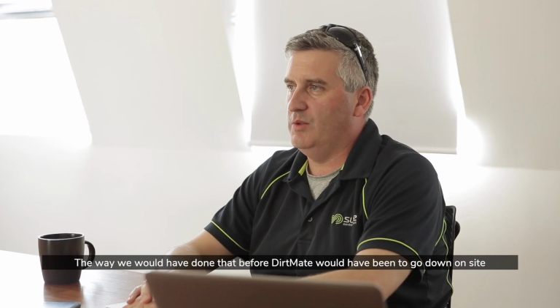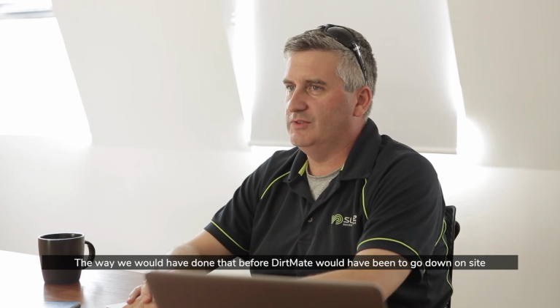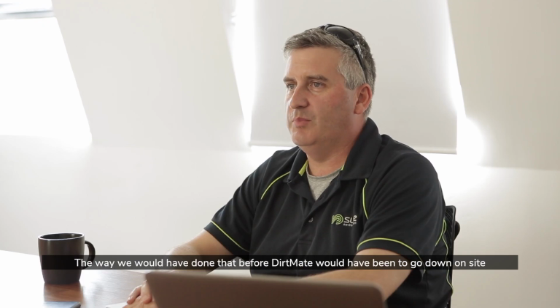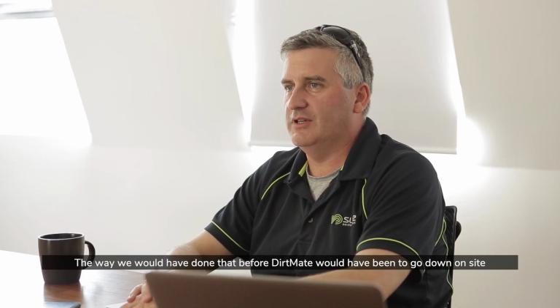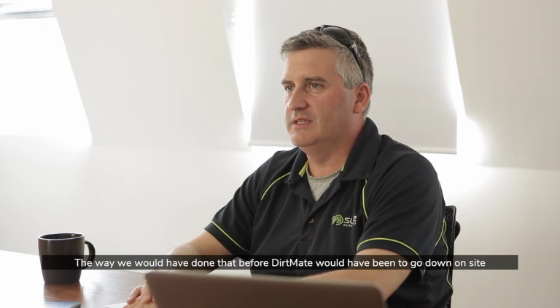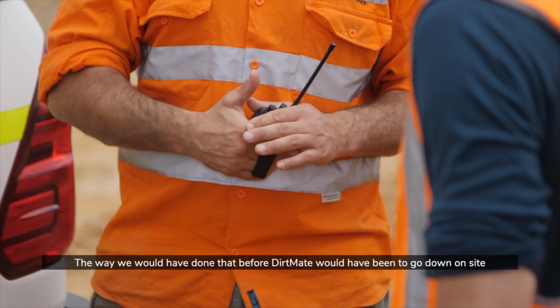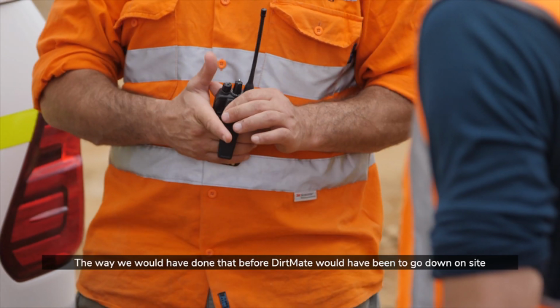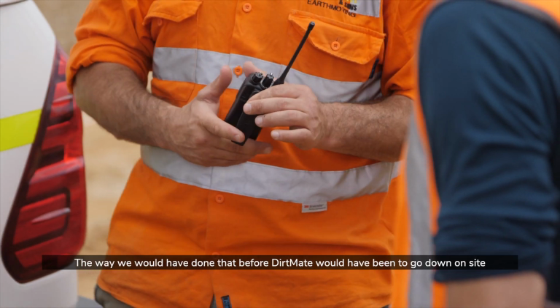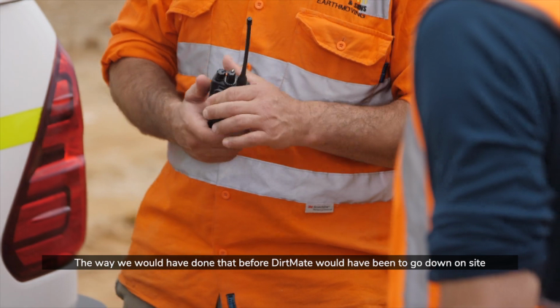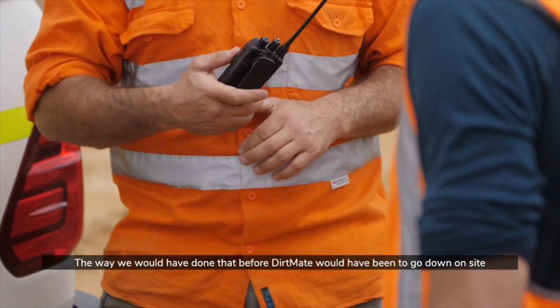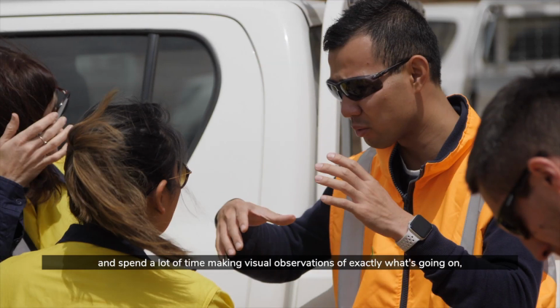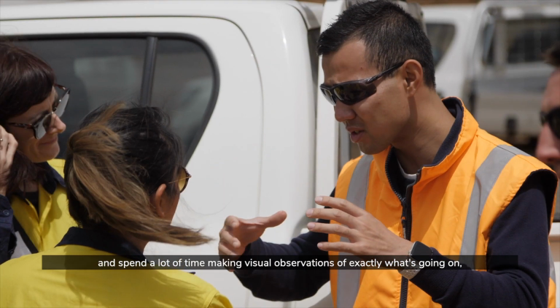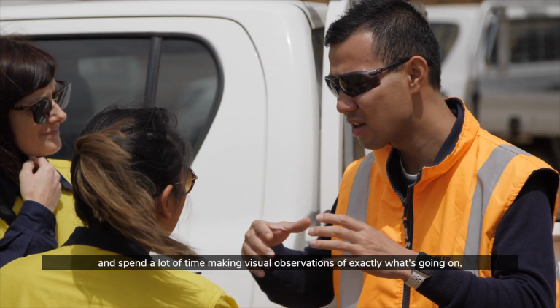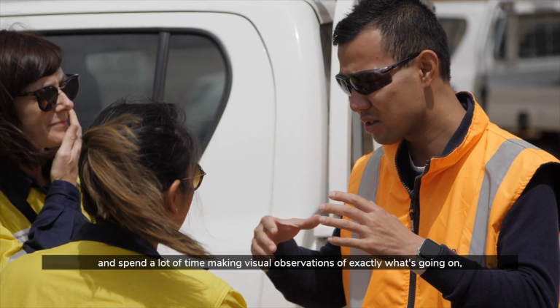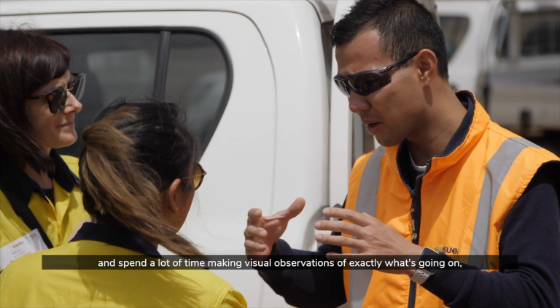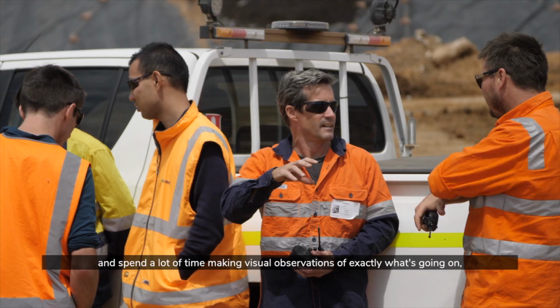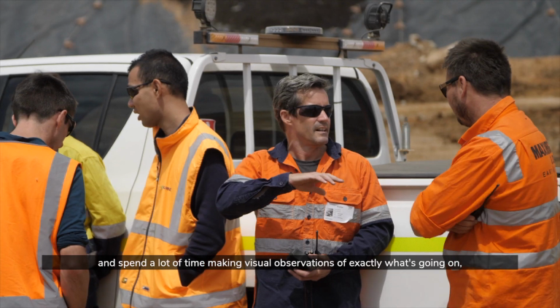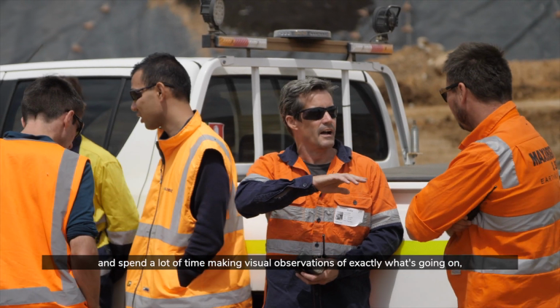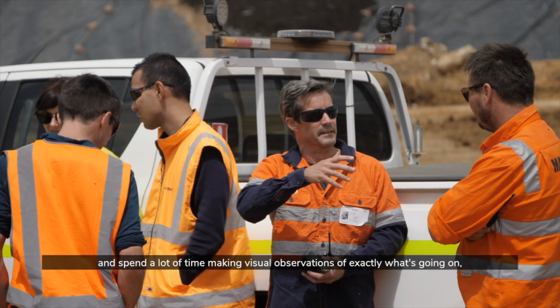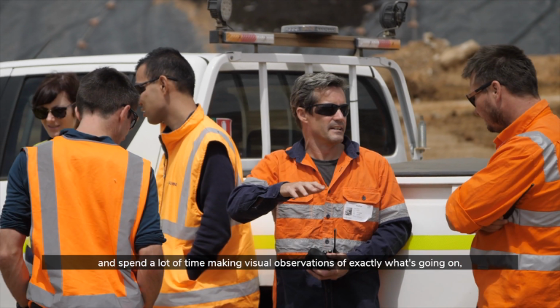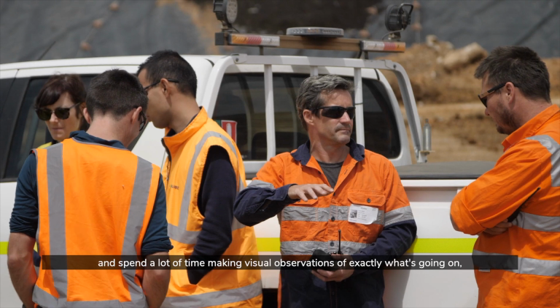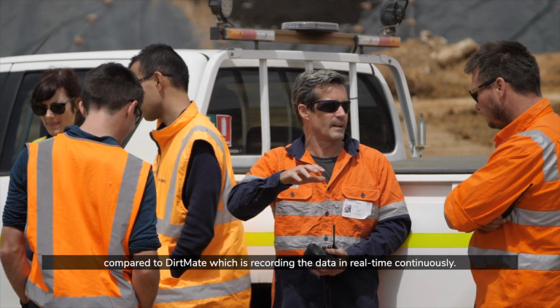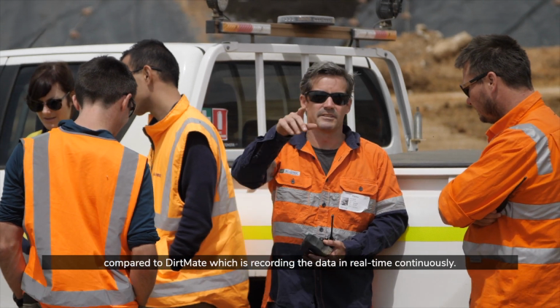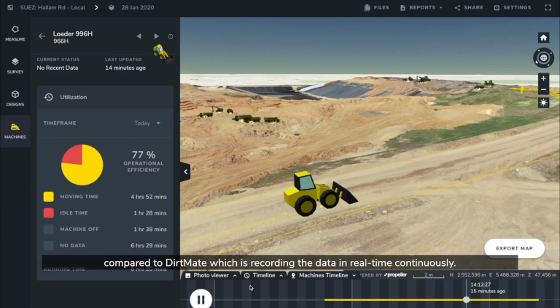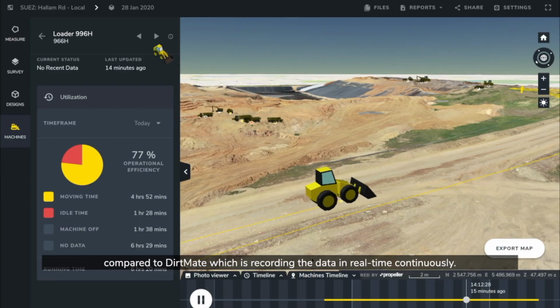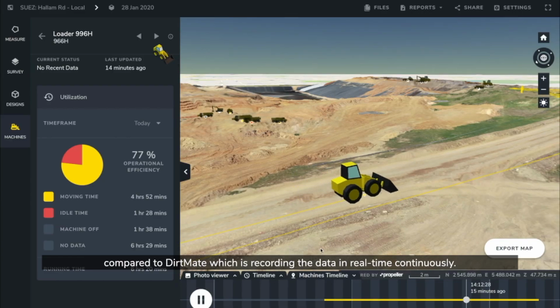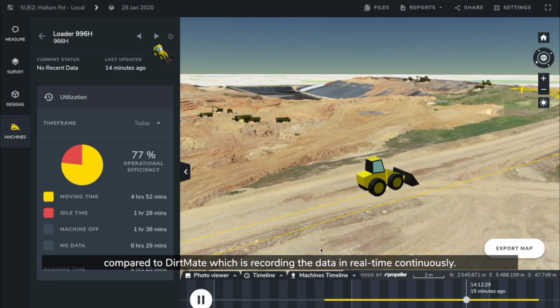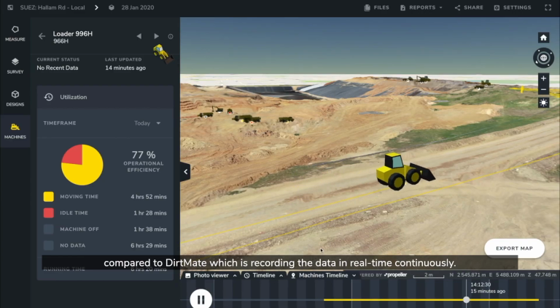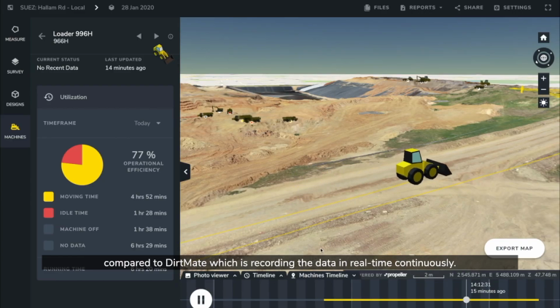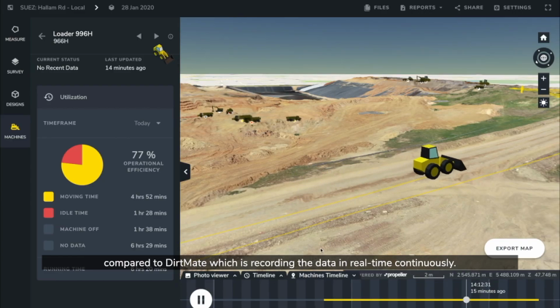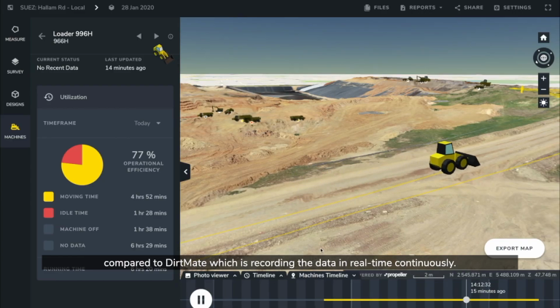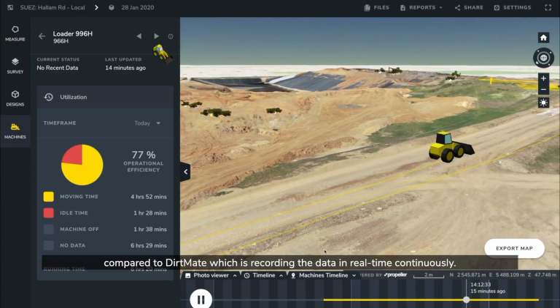The way we would have done that before DirtMate would have been to go down on site and spend a lot of time making visual observations of exactly what's going on, compared to DirtMate which is recording the data in real time continuously.